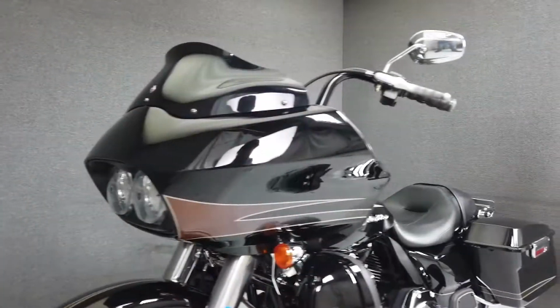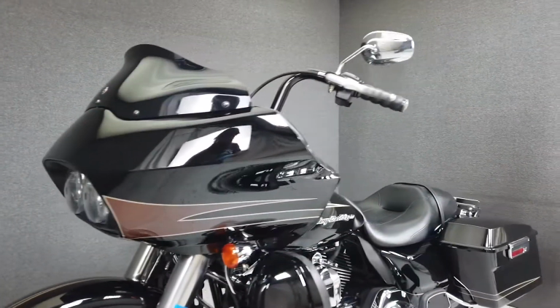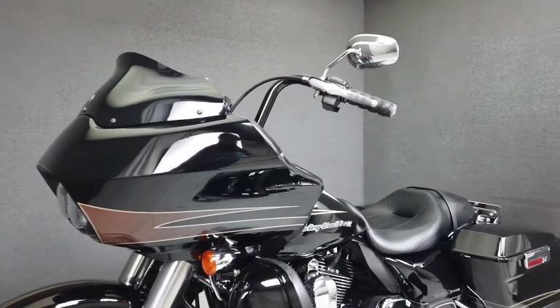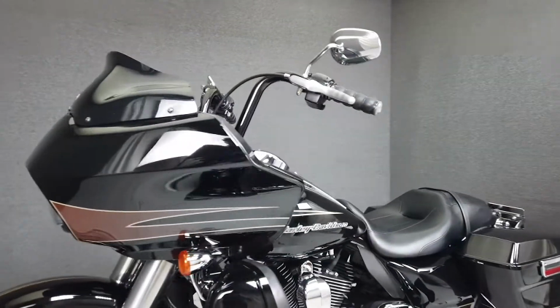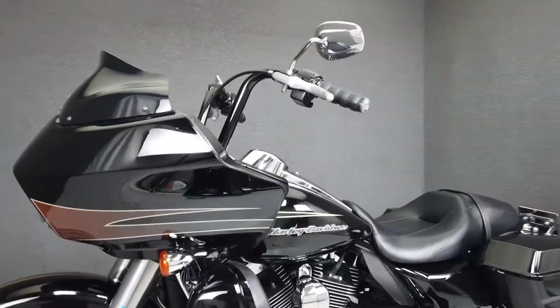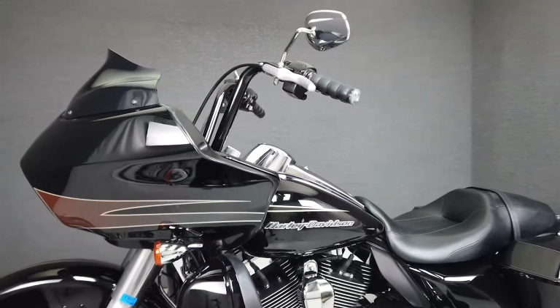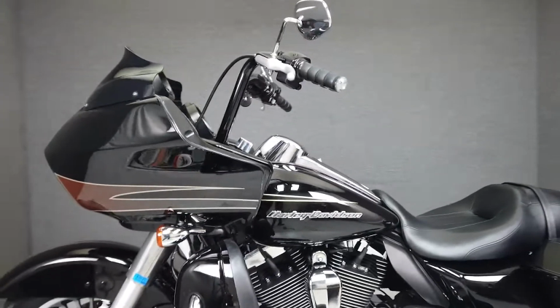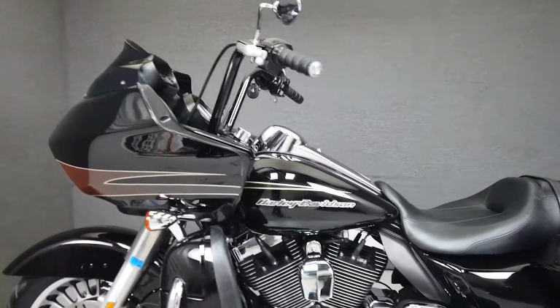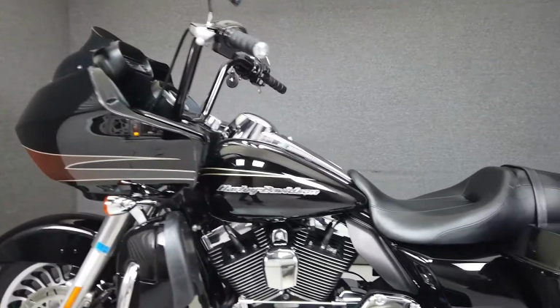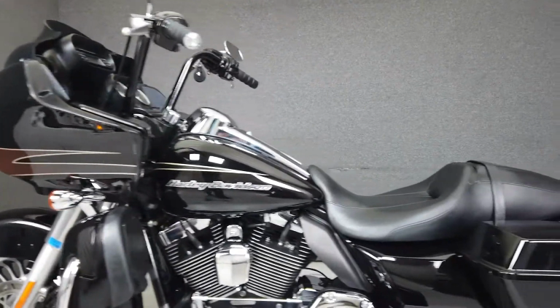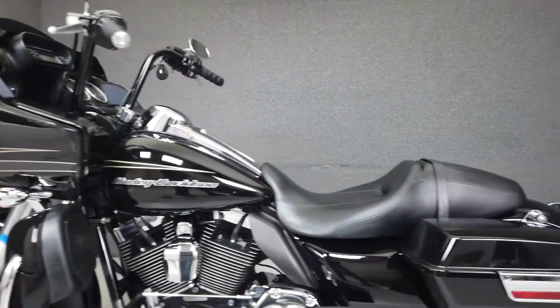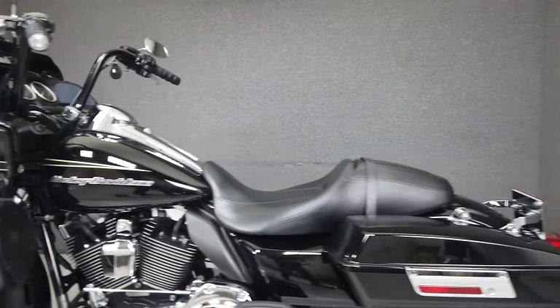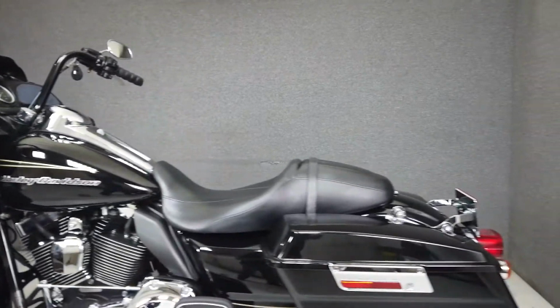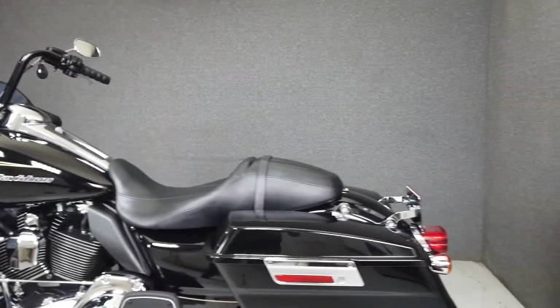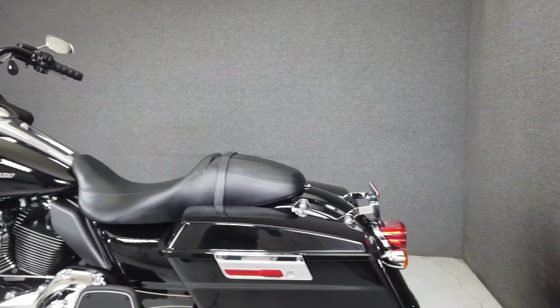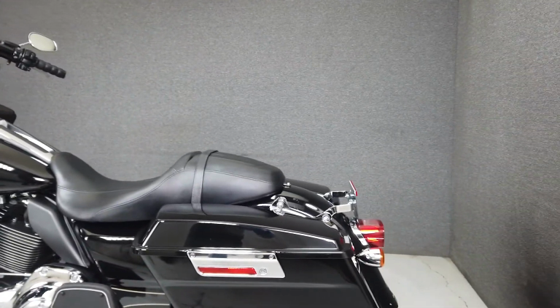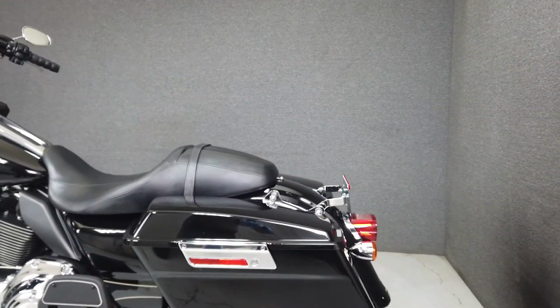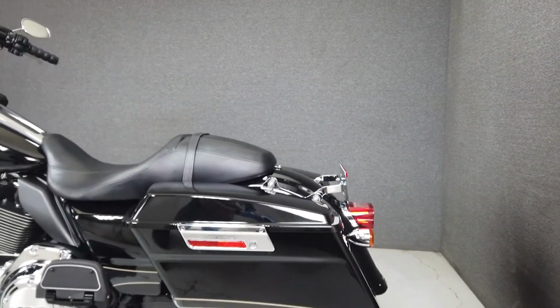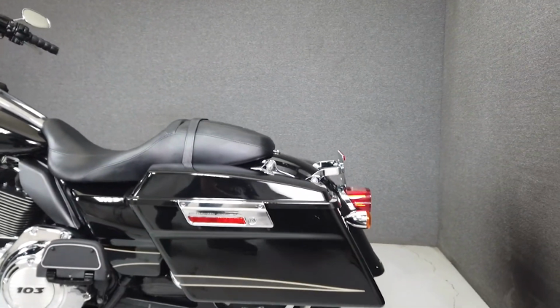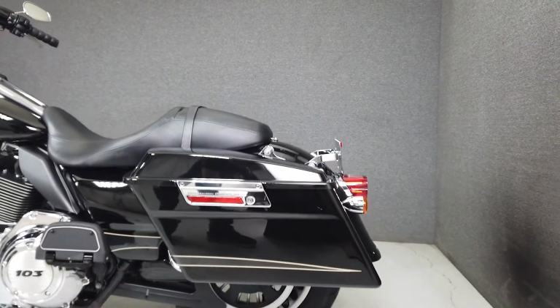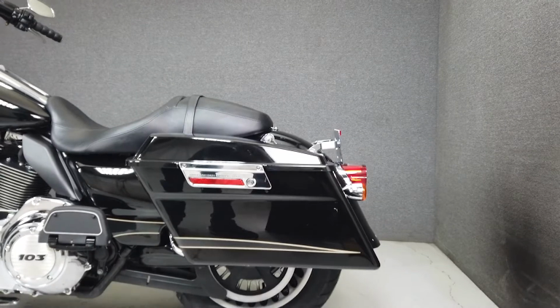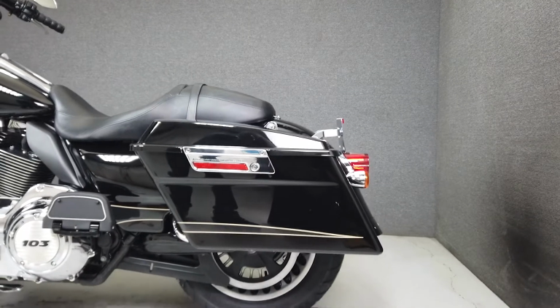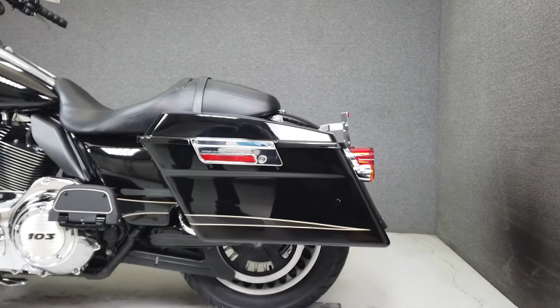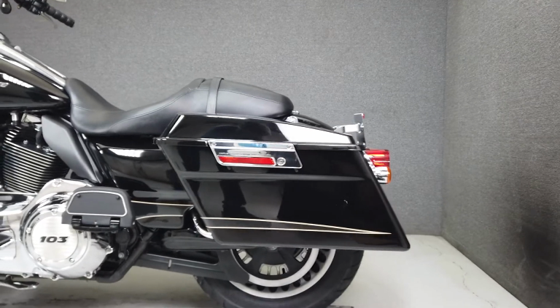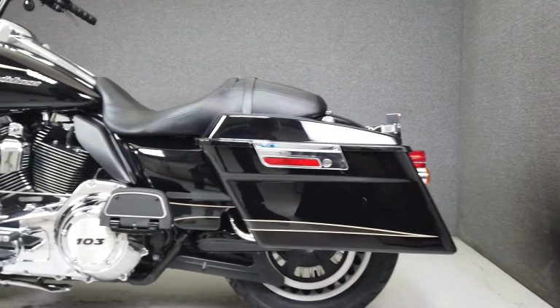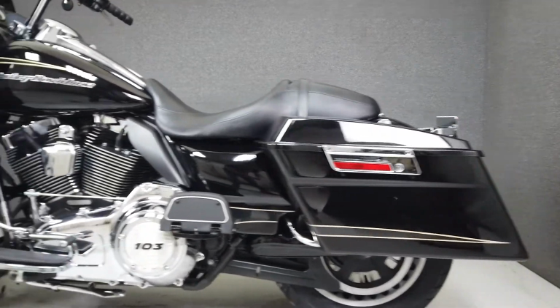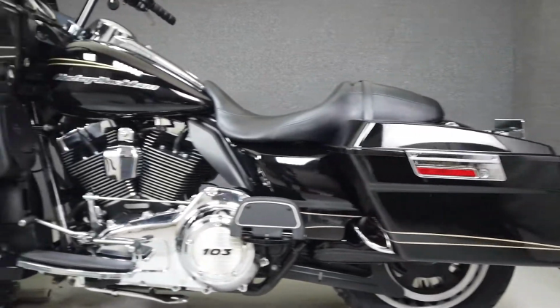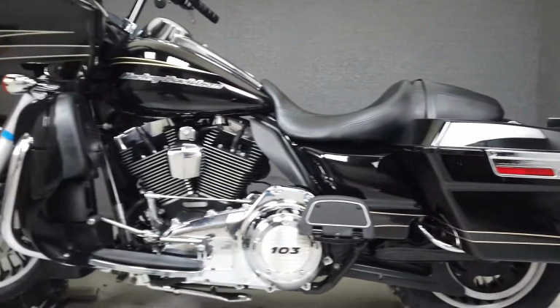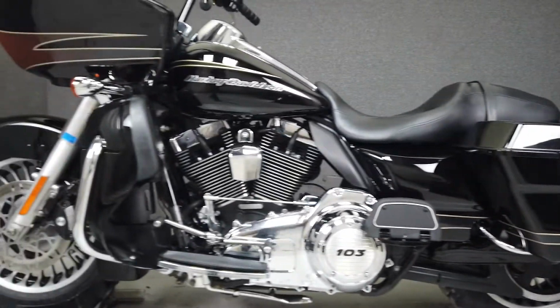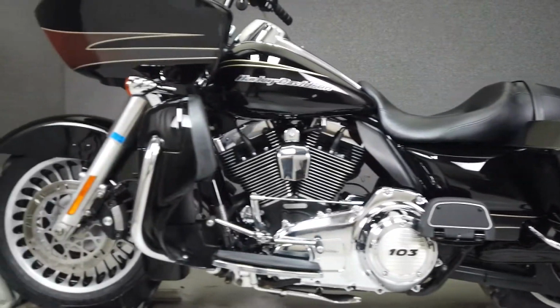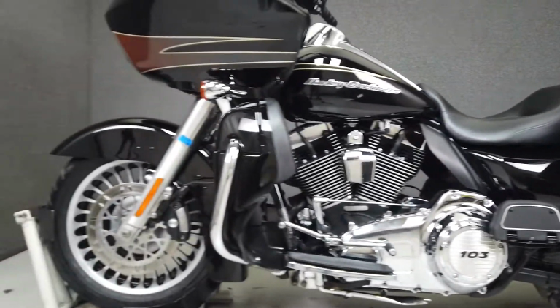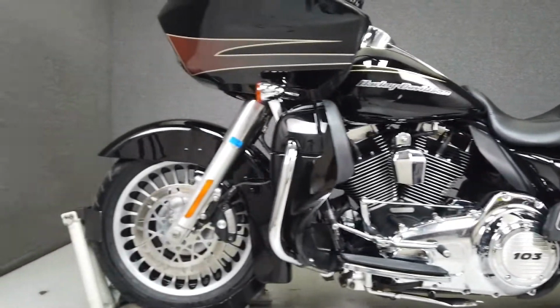Powered by Harley's time-tested 103 cubic inch V-twin, the Road Glide Ultra puts out an impressive 107 foot-pounds of torque through a 6-speed transmission. These bikes are designed to go the distance in comfort and style.